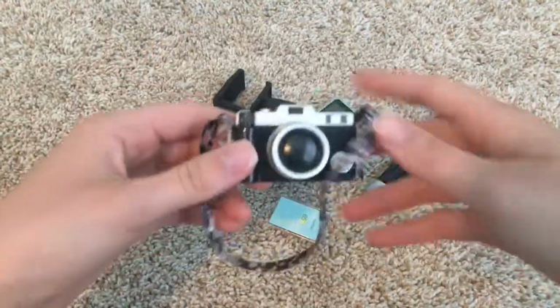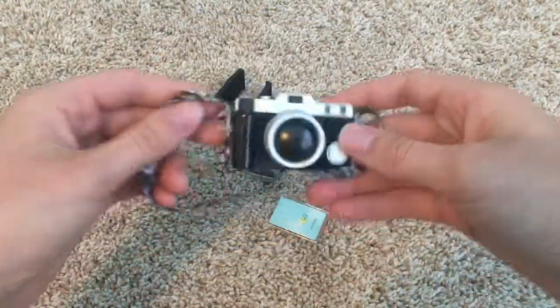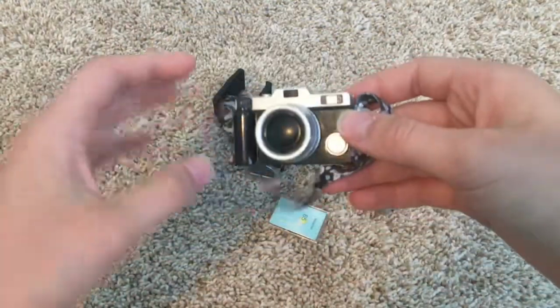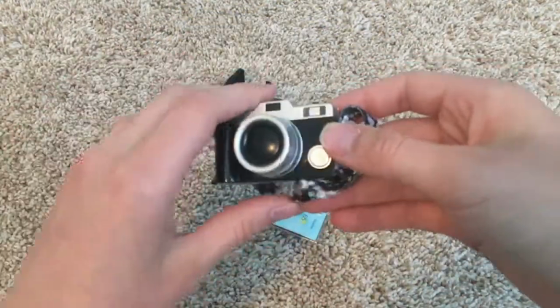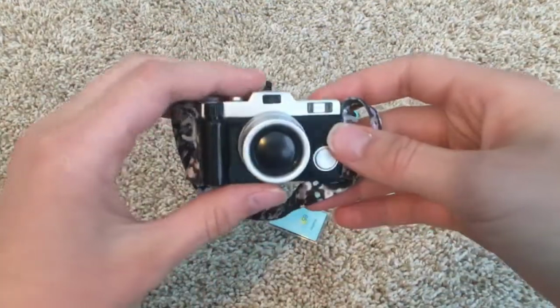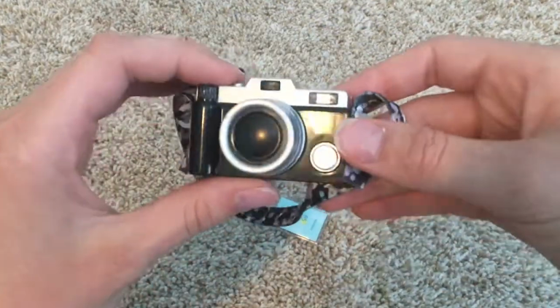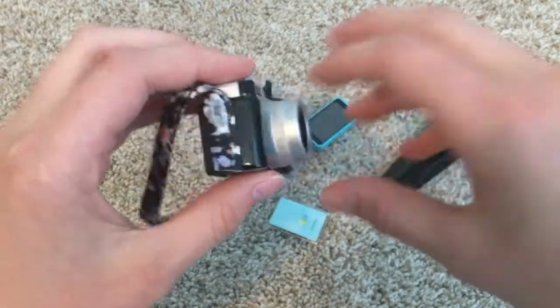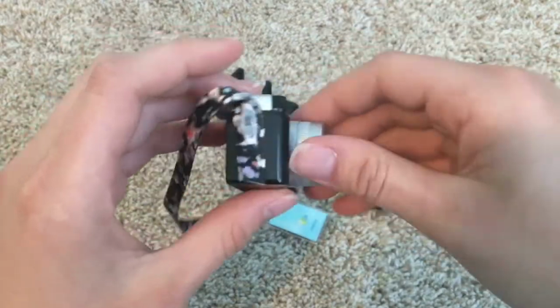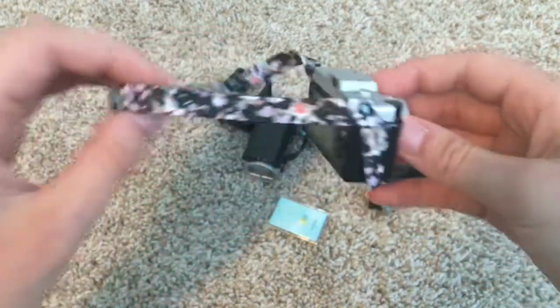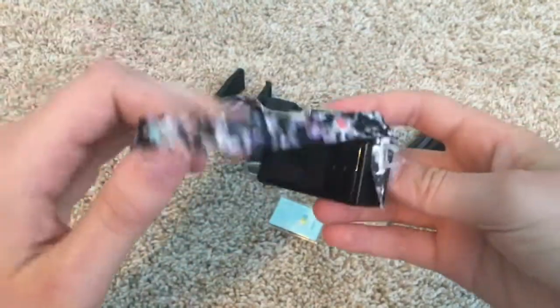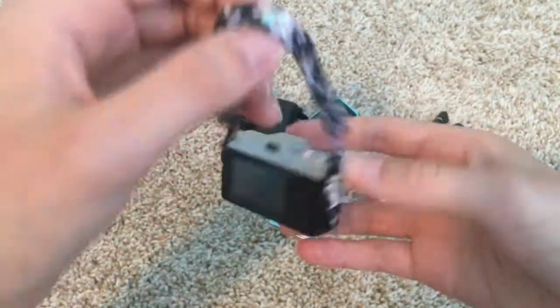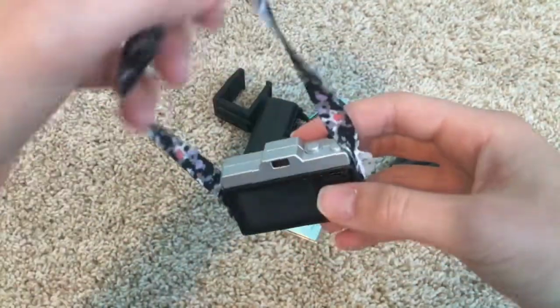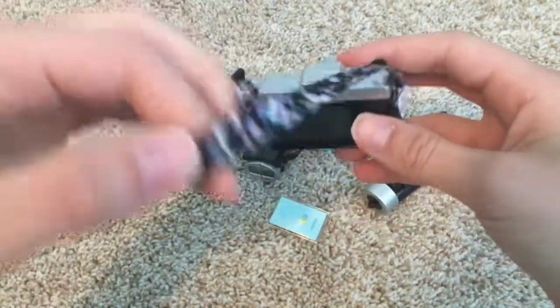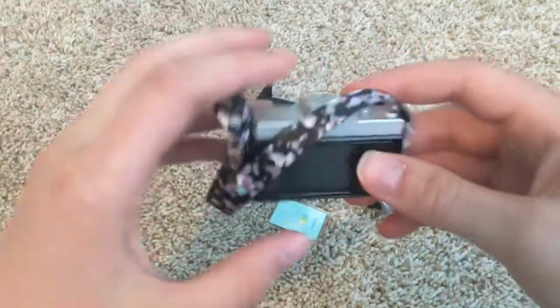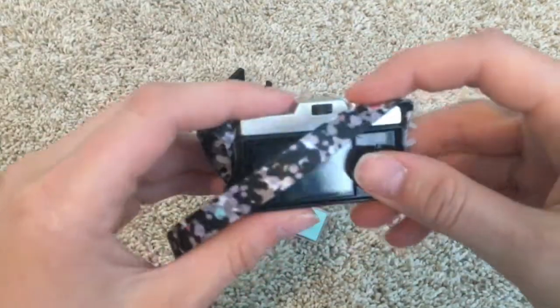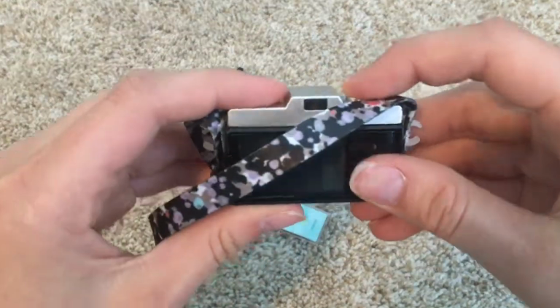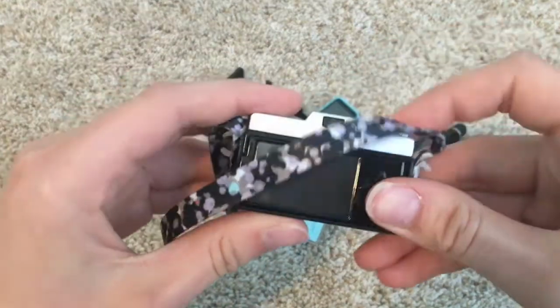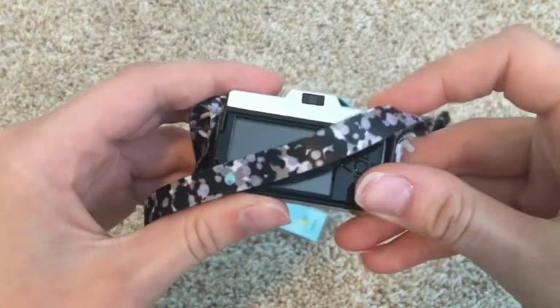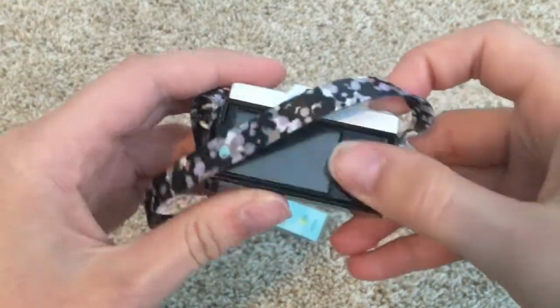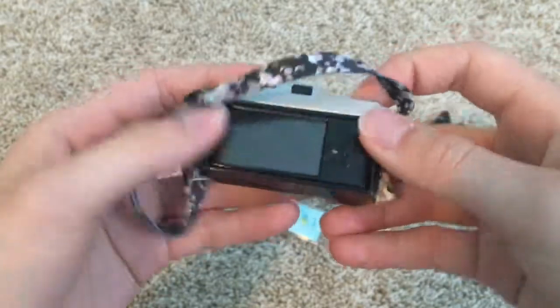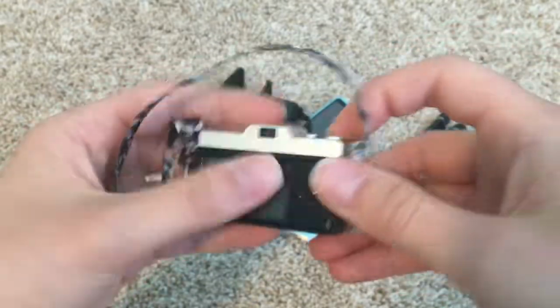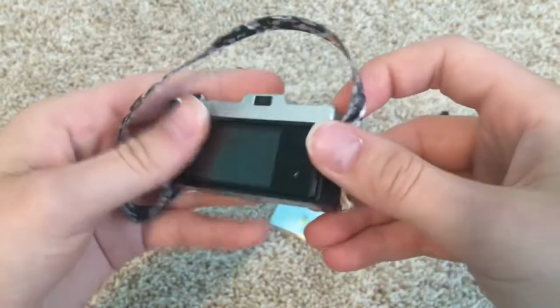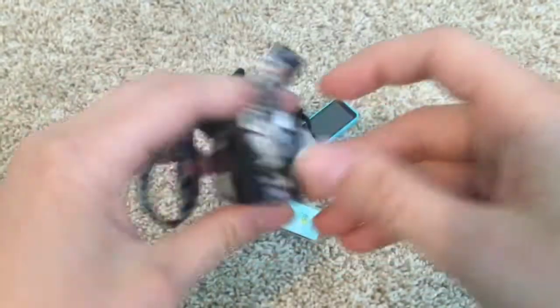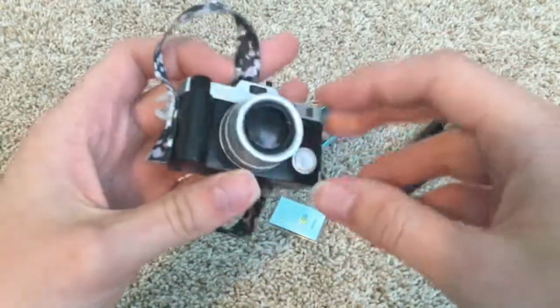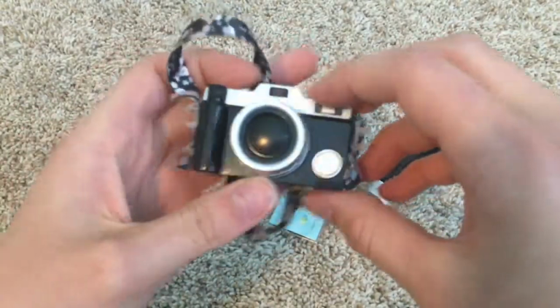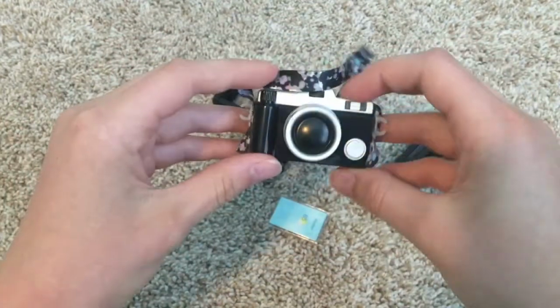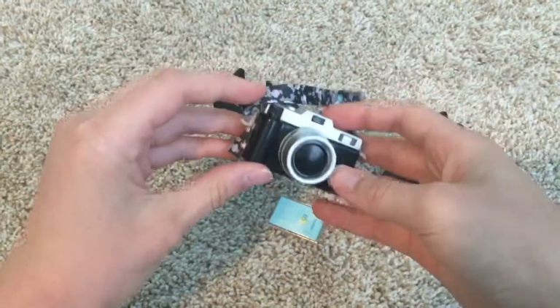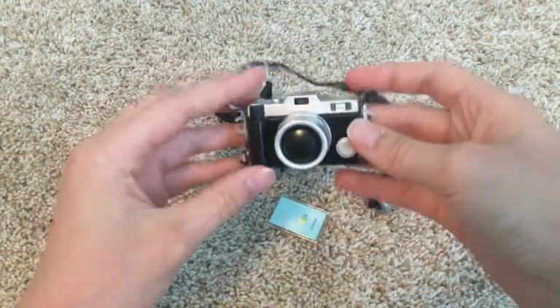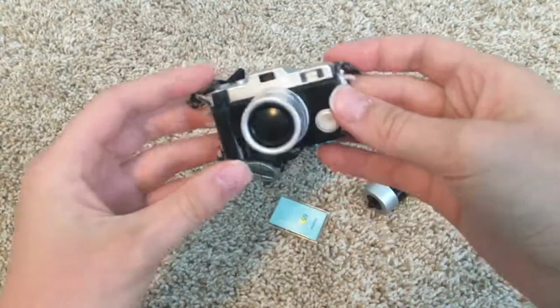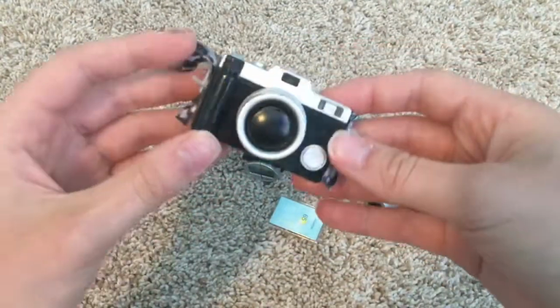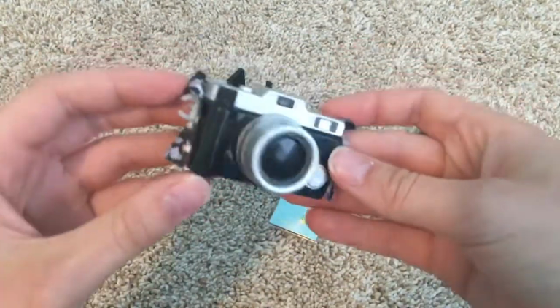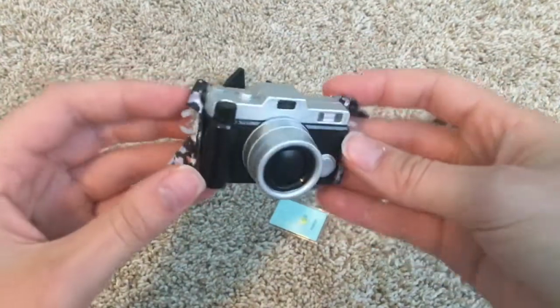Let's talk about the camera. This is so cool — it looks just like a real camera. It's got this really cool strap, it even has pretend buttons. Of course it doesn't turn on or anything, but it's great to take photos with your Zee doll using this camera.